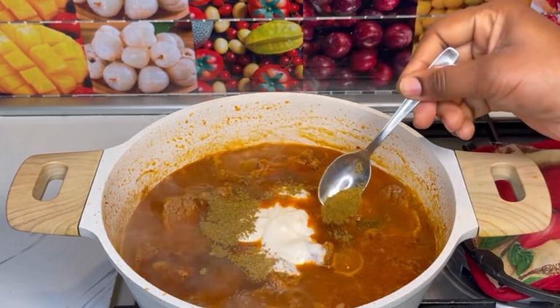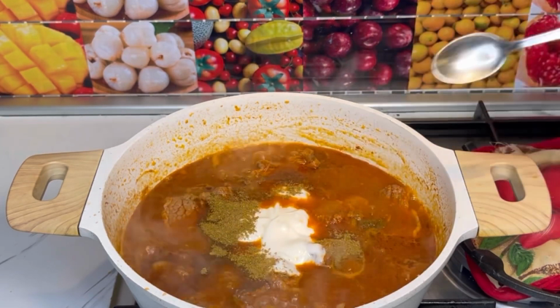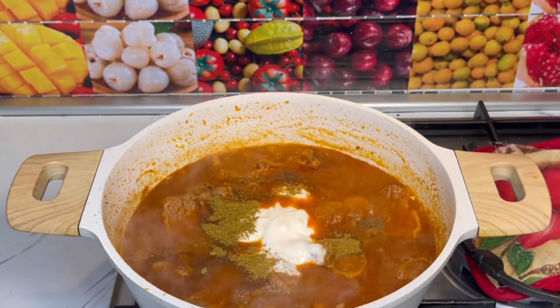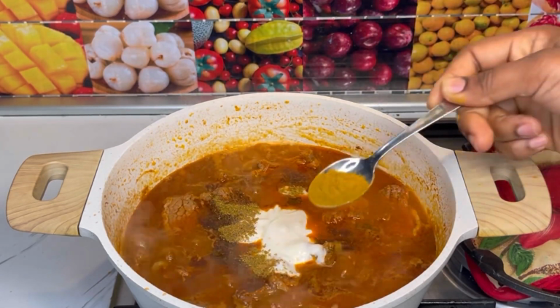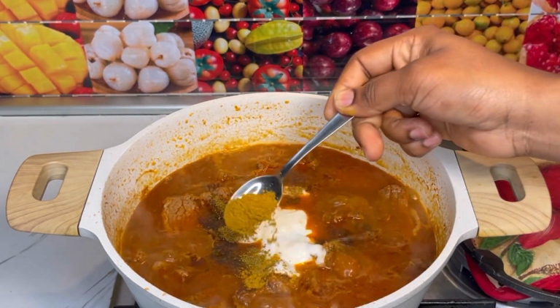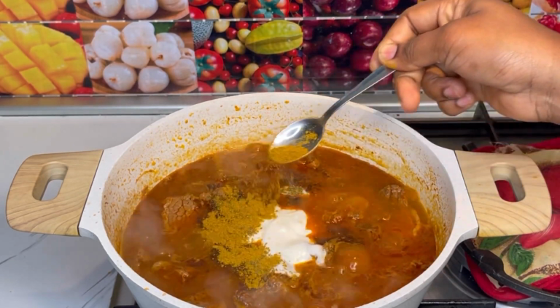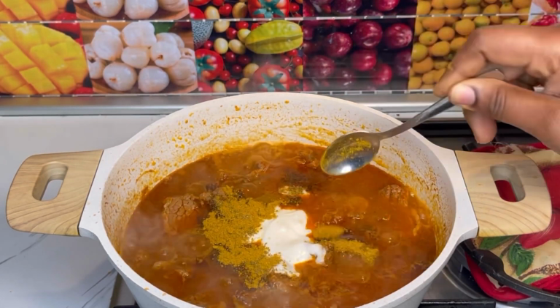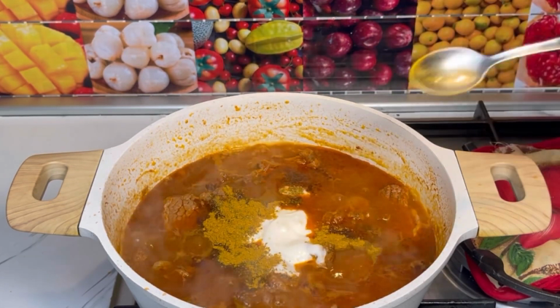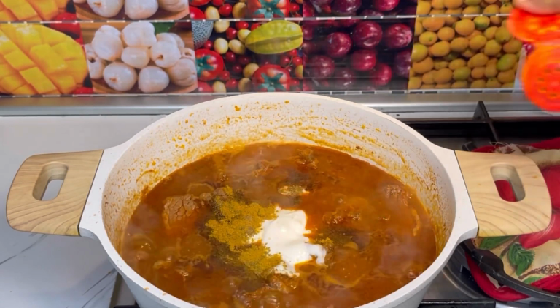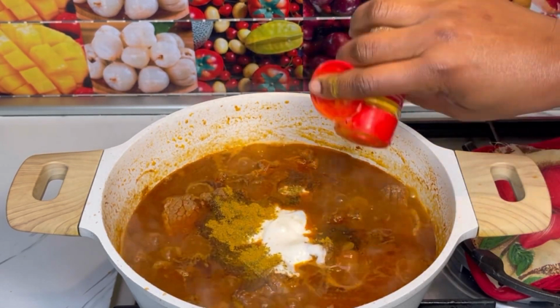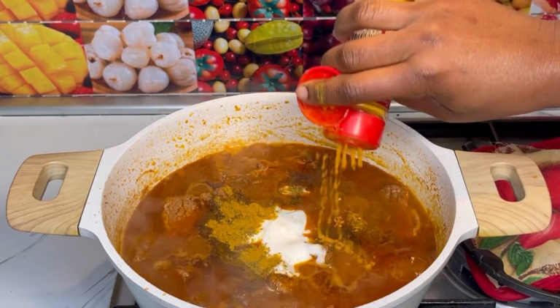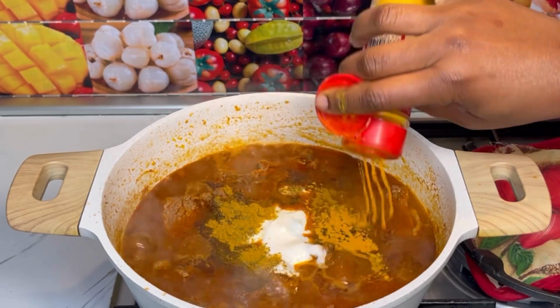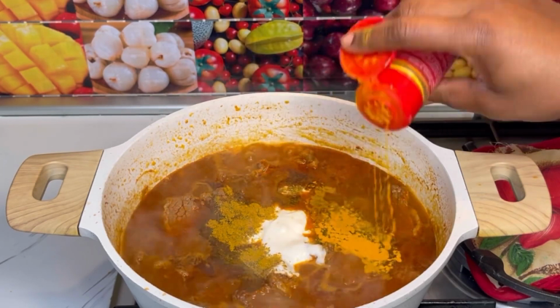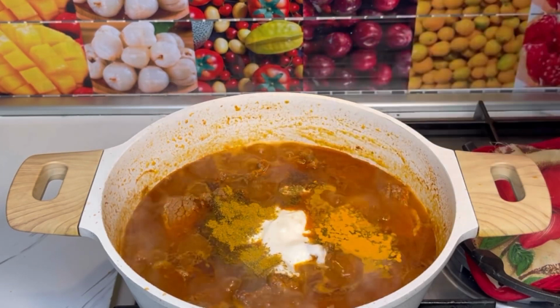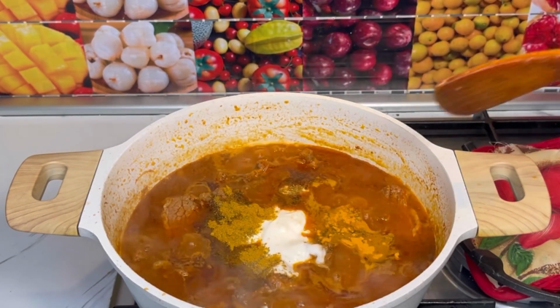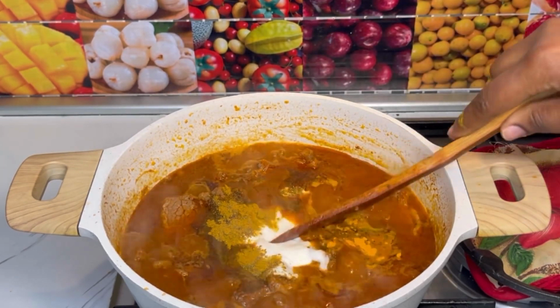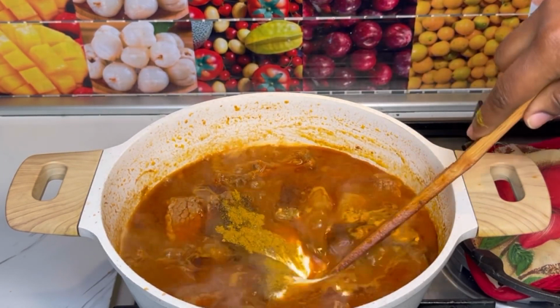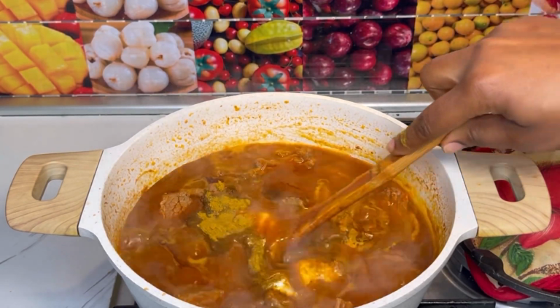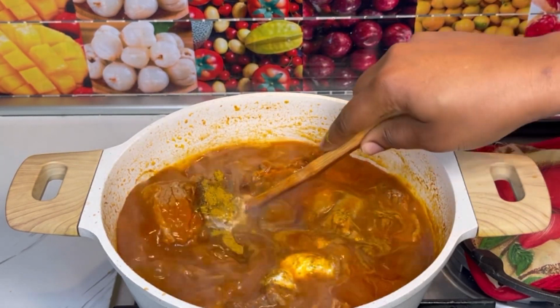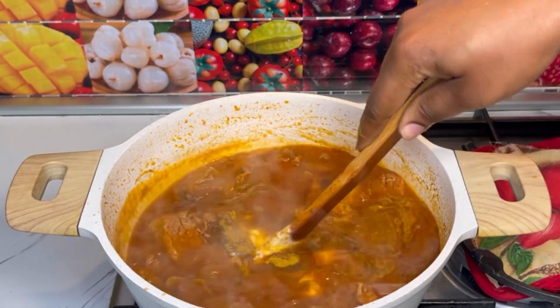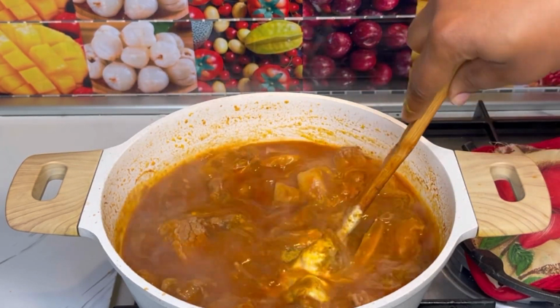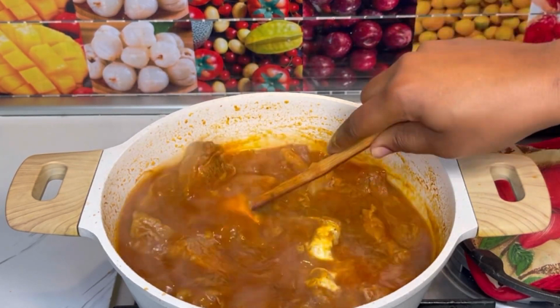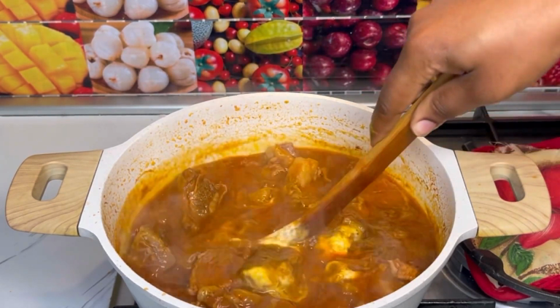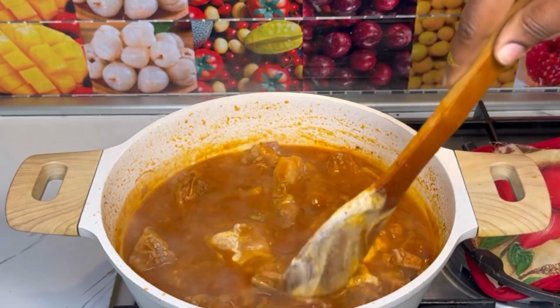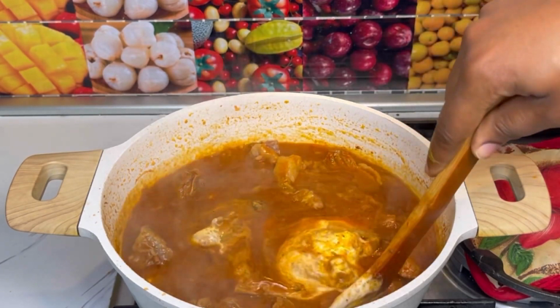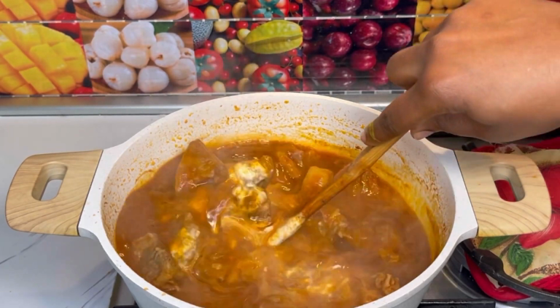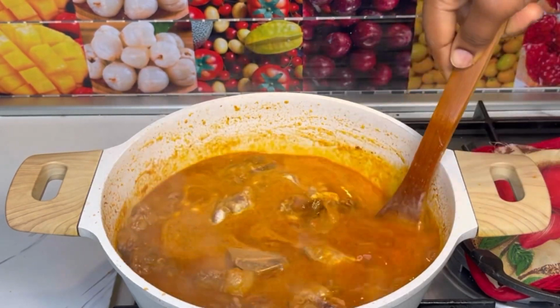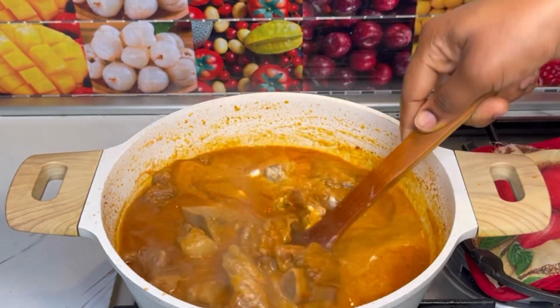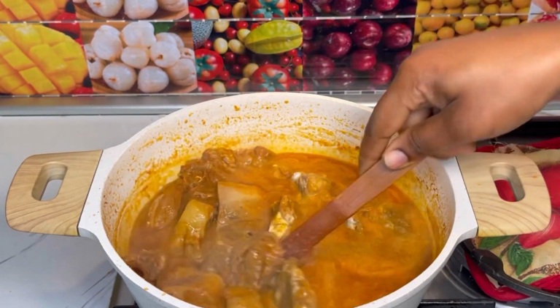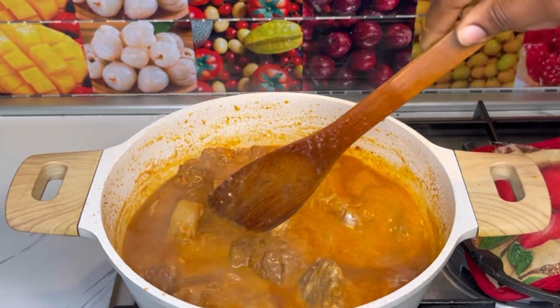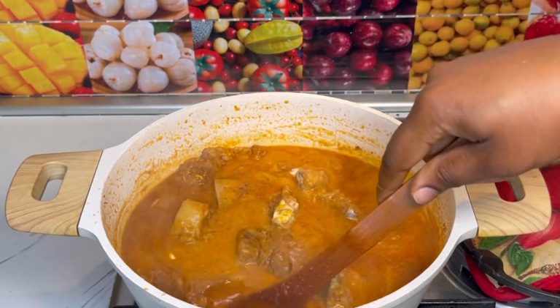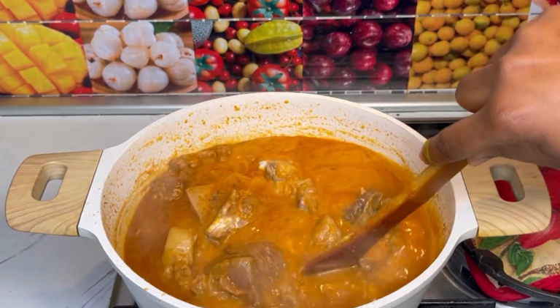After that, I added in yogurt, fresh cream, garam masala powder, mixed herbs, curry powder, and turmeric powder. Stir everything together so it is well combined.